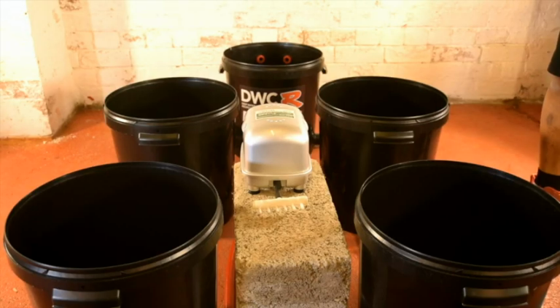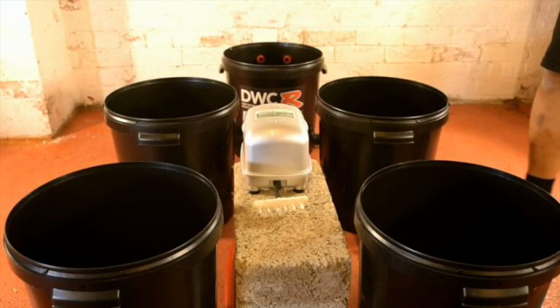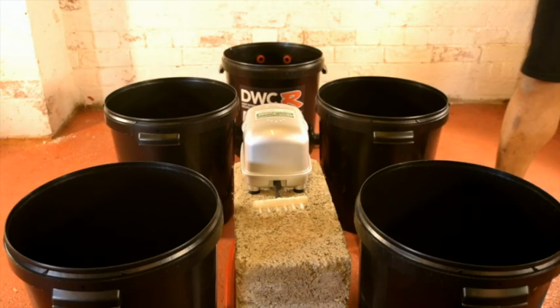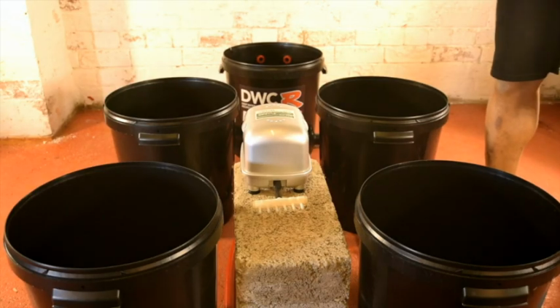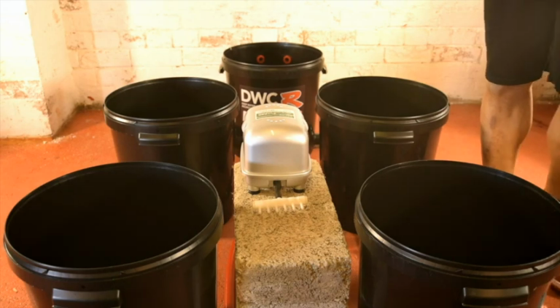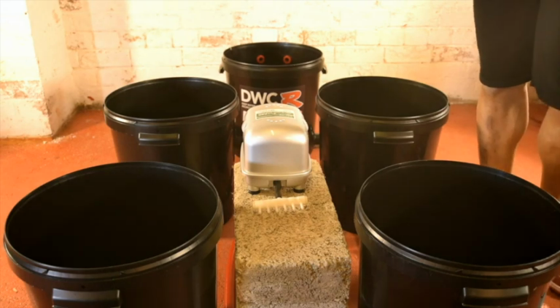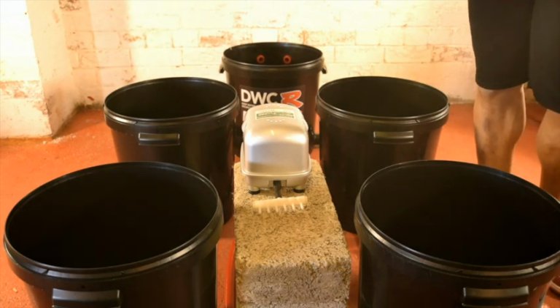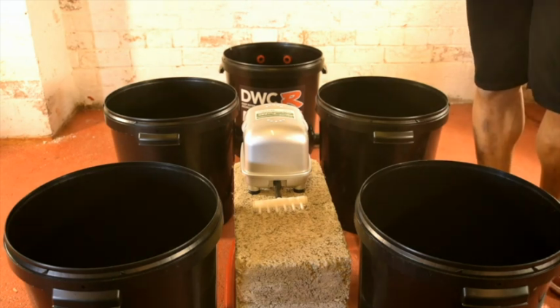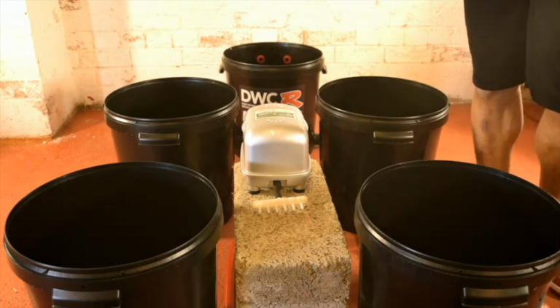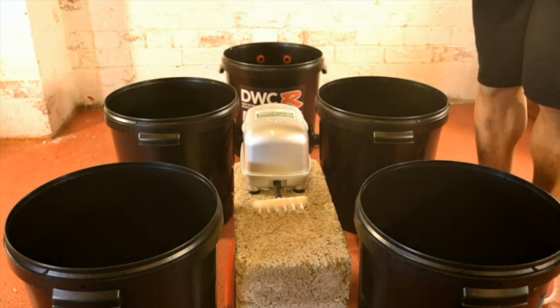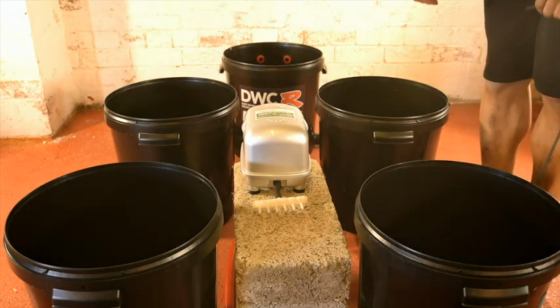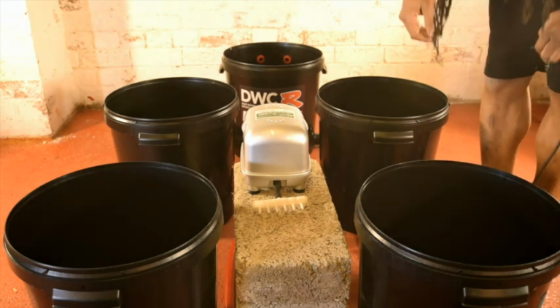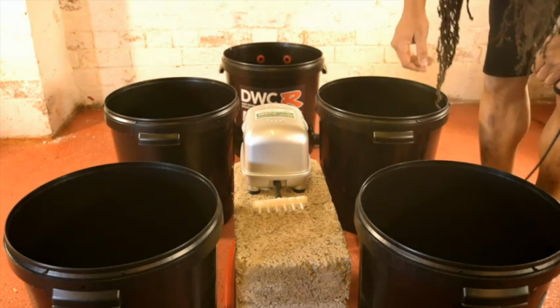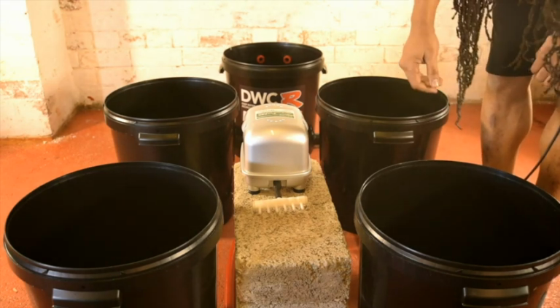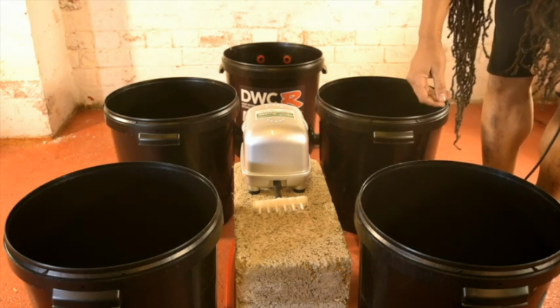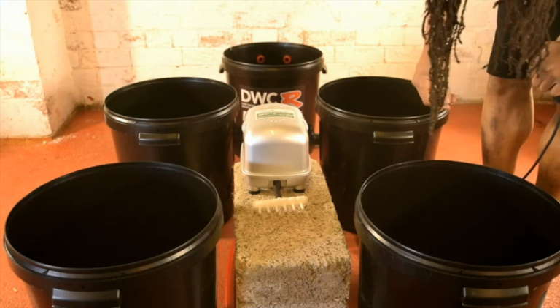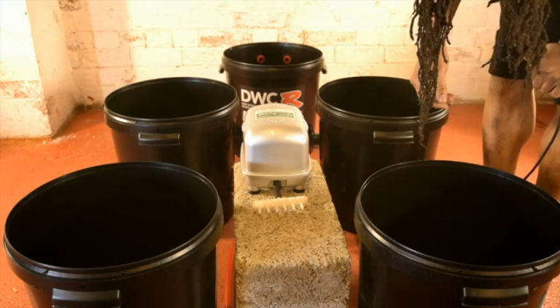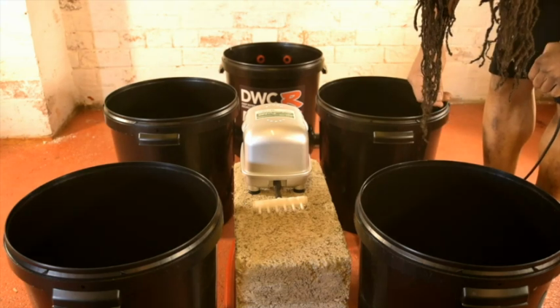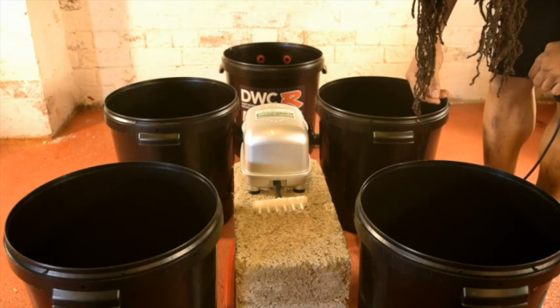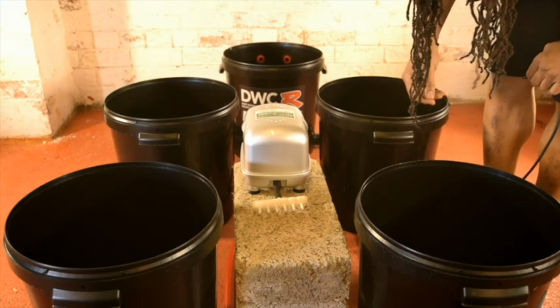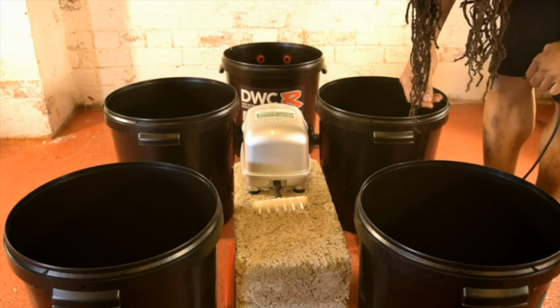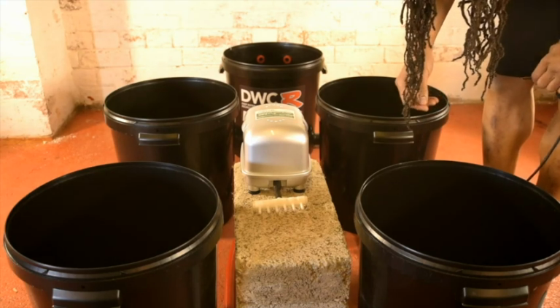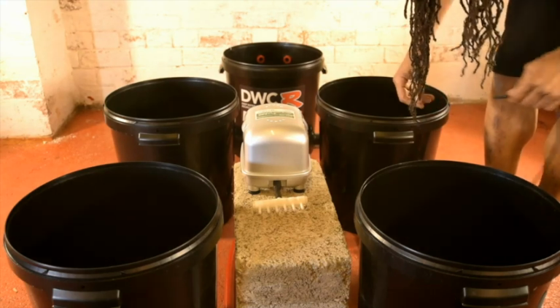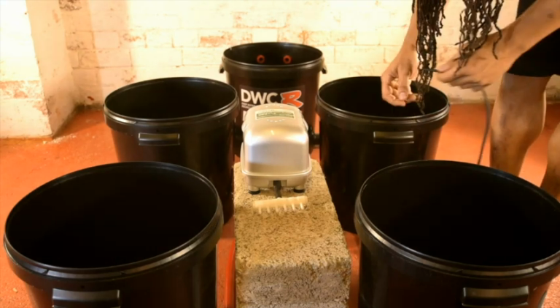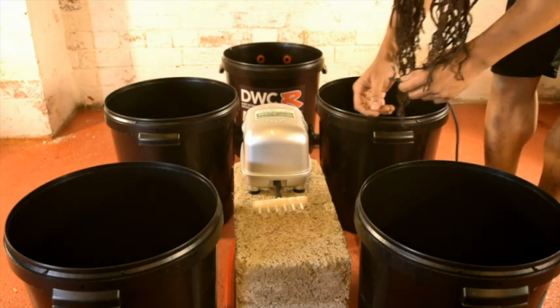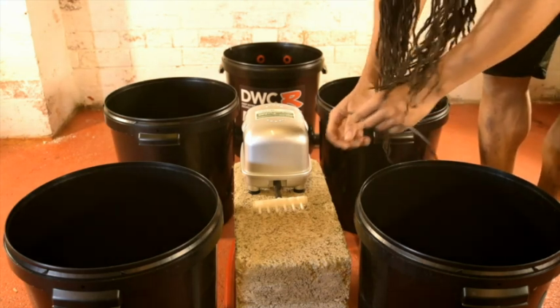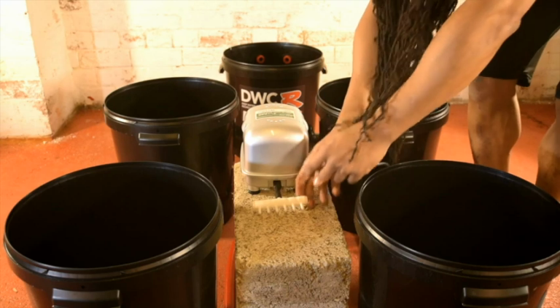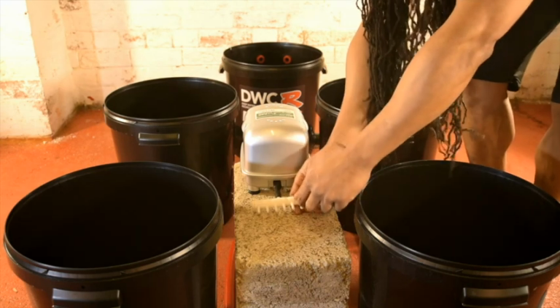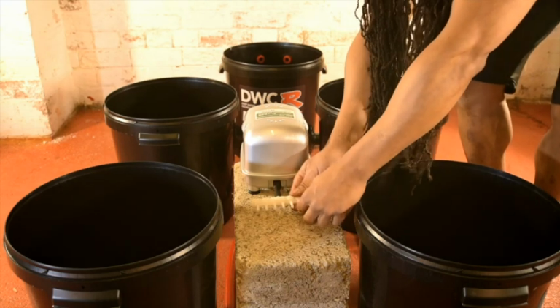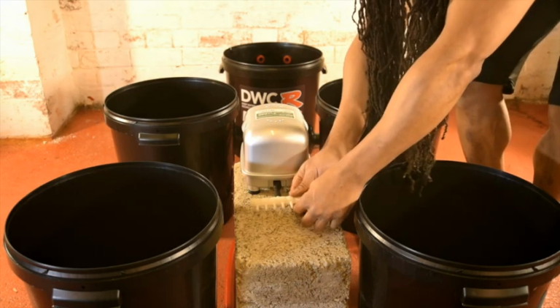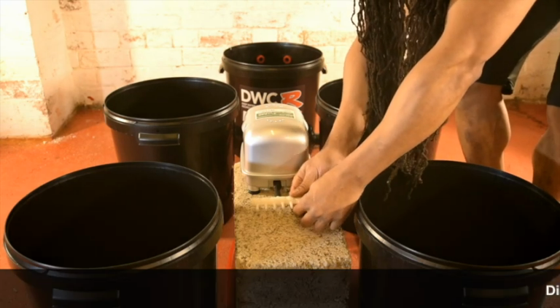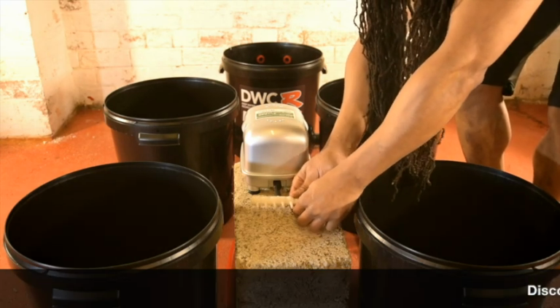Now that we've fitted the irrigation pipe, we can fit the air pump and air stones. Try and position the air pump central to the system — this will give you even distribution throughout the pots. Also raise the pump towards the top of the pots, as that will give you a higher air pressure.